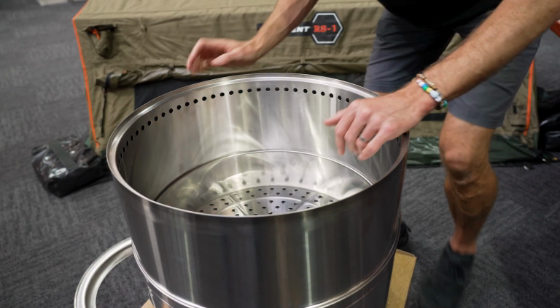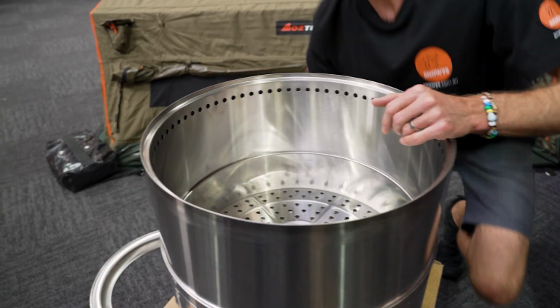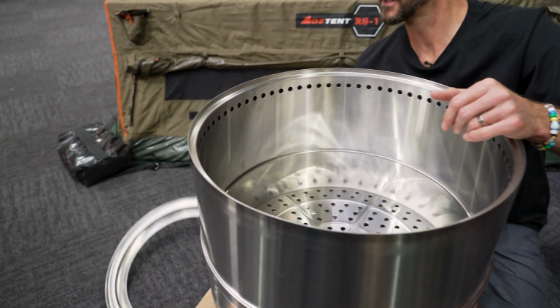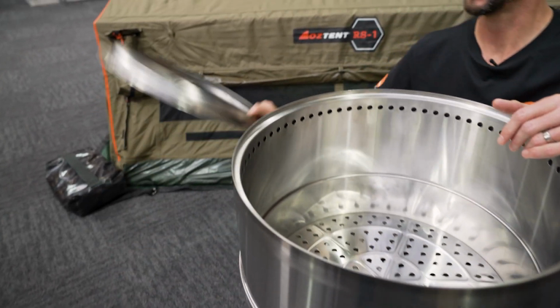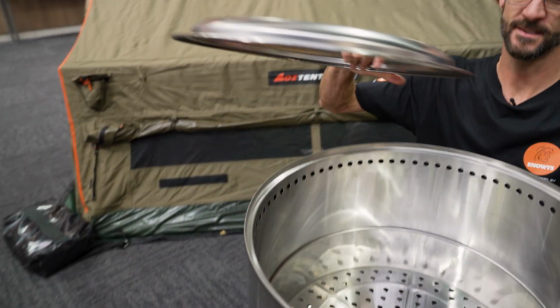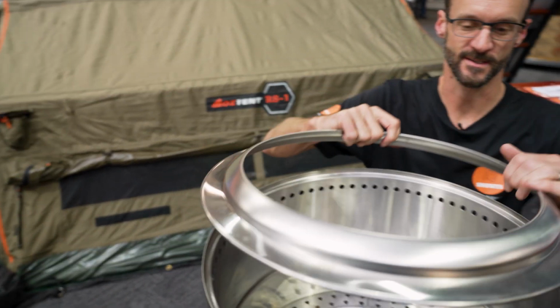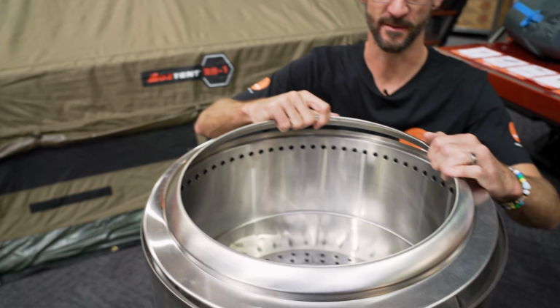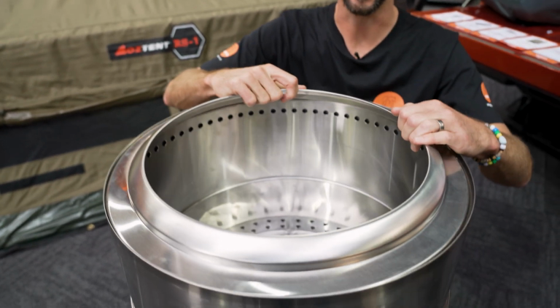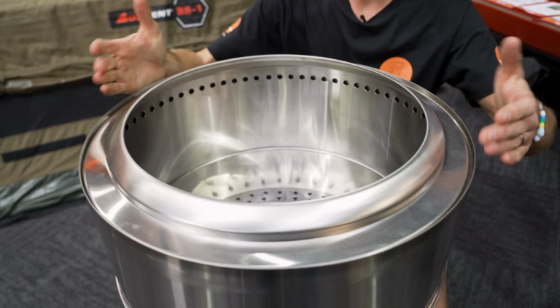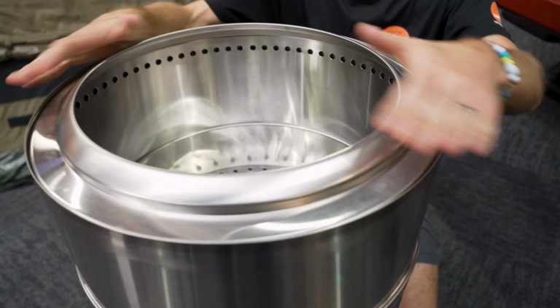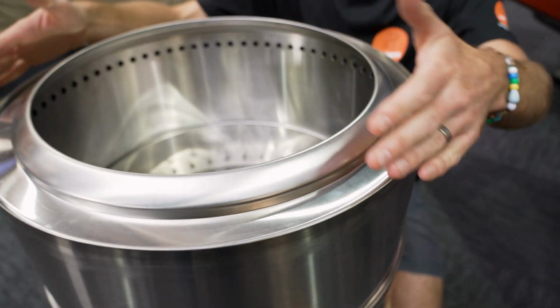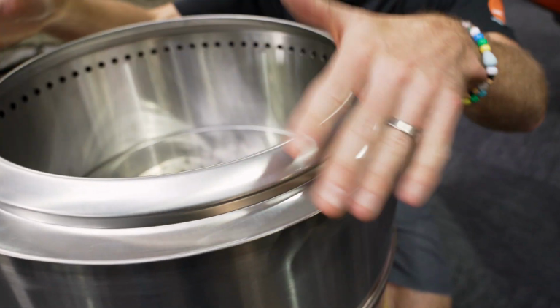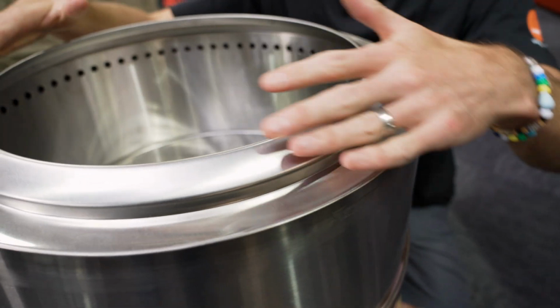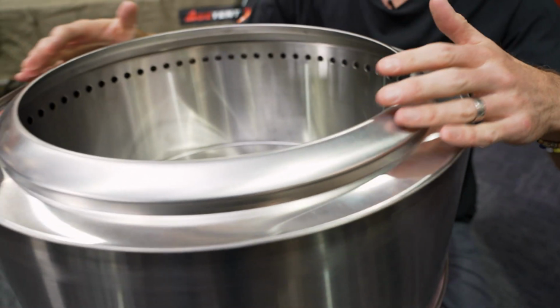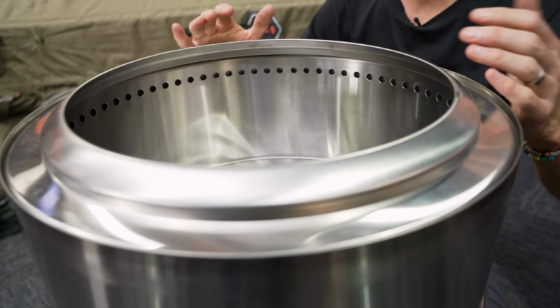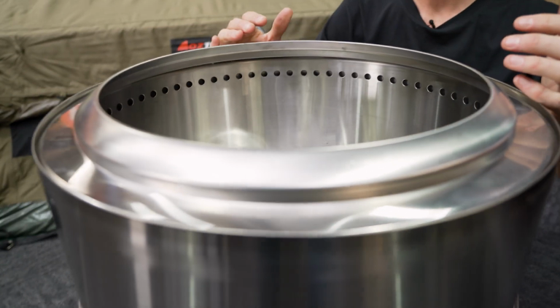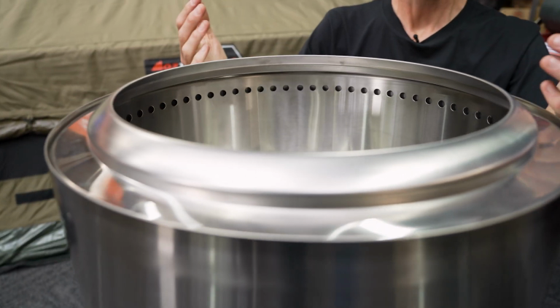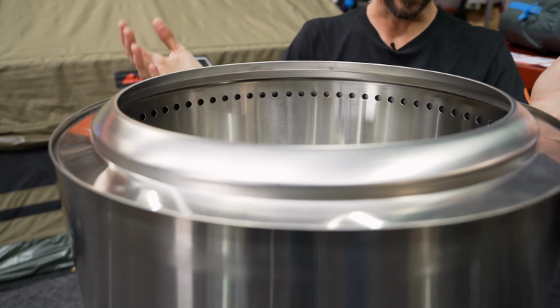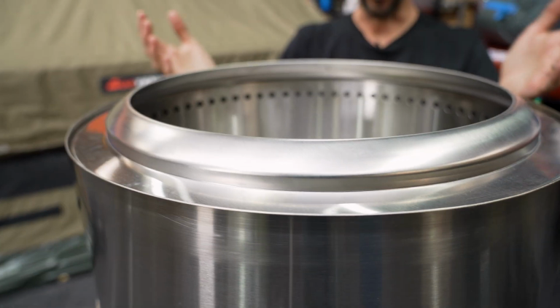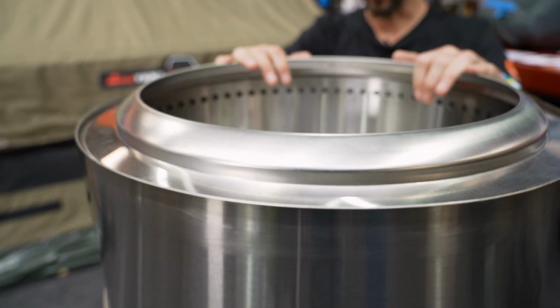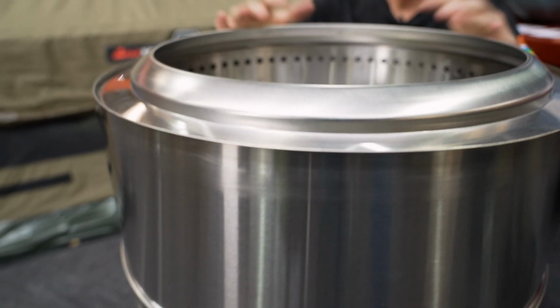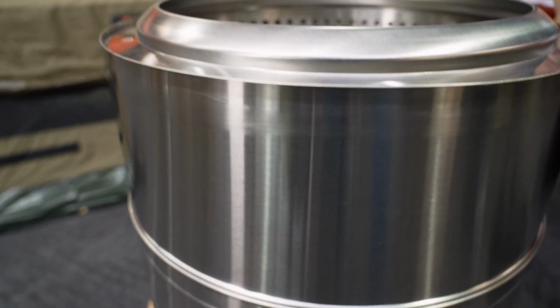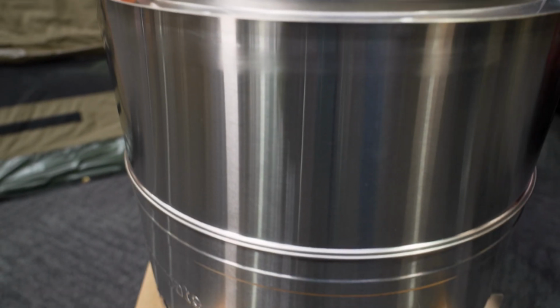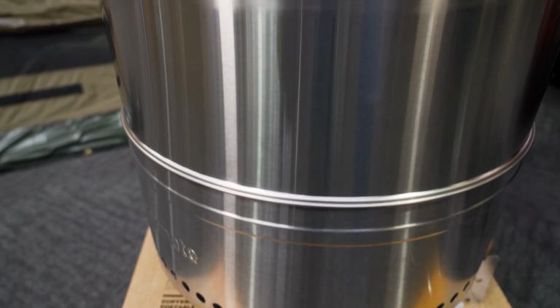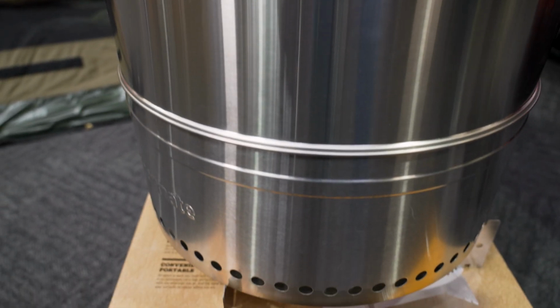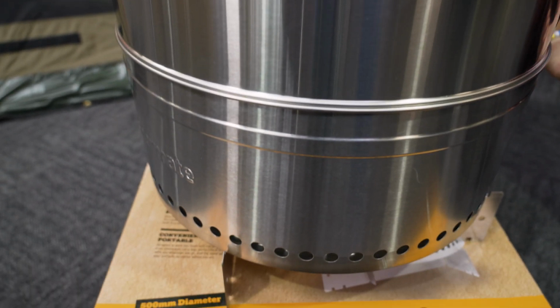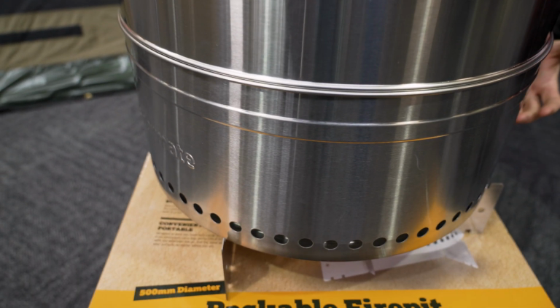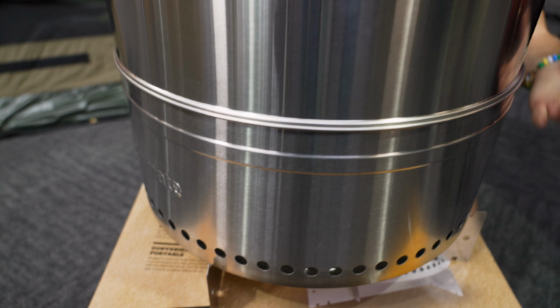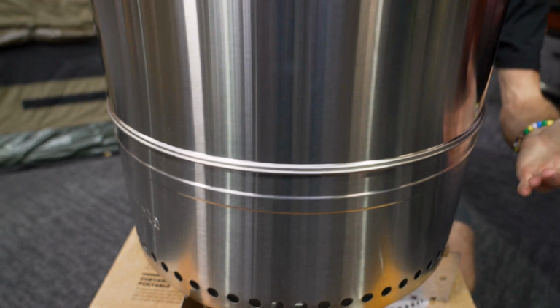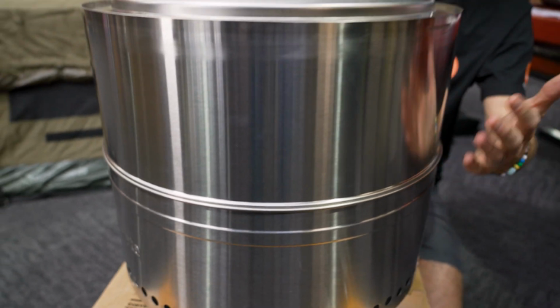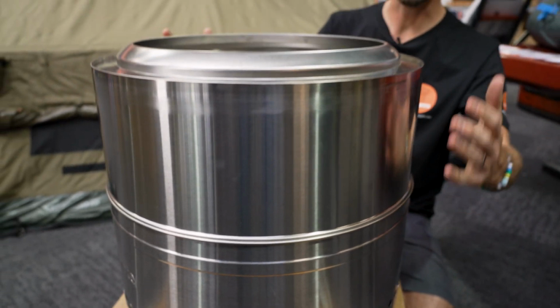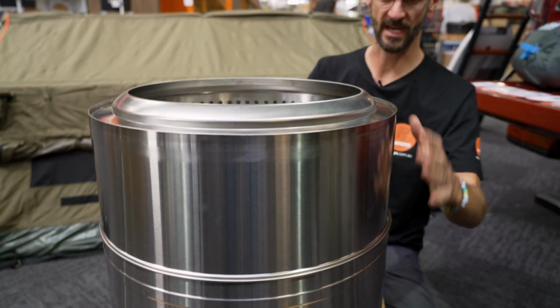The last thing for setup is this little ring here that just goes on top and finishes the fireplace off — it gives it a bit of a lip over the edge. And that's the 500 mil packable fire pit from Charmate all set up. Nice and easy, nice and packable, and it's quite large.